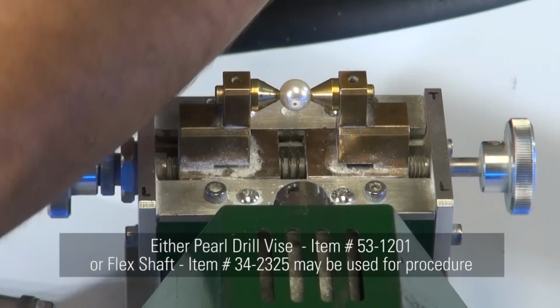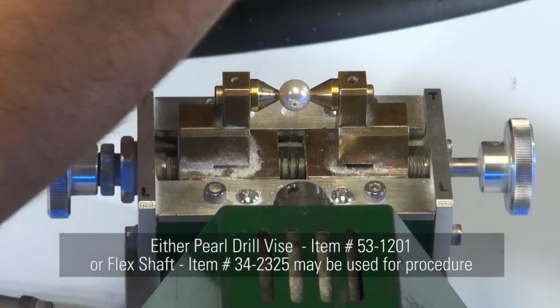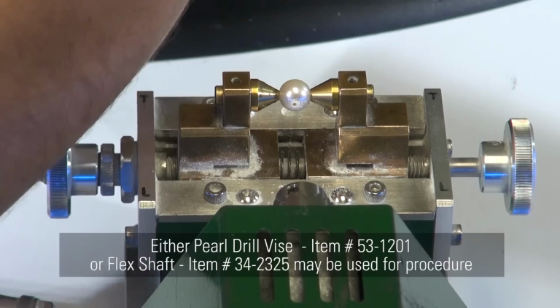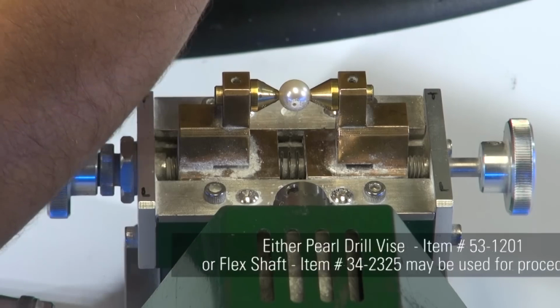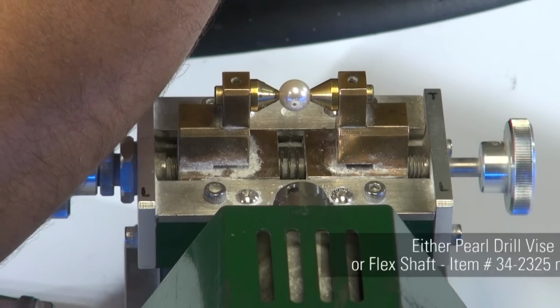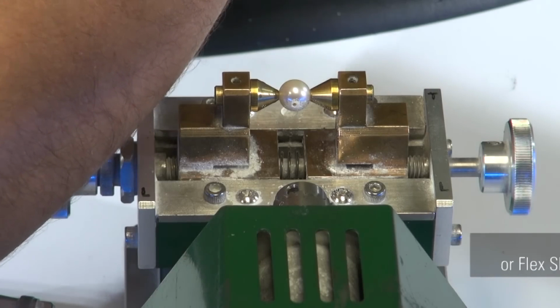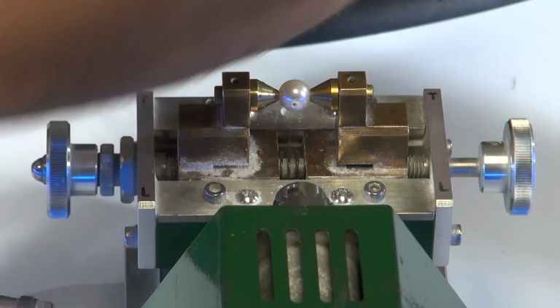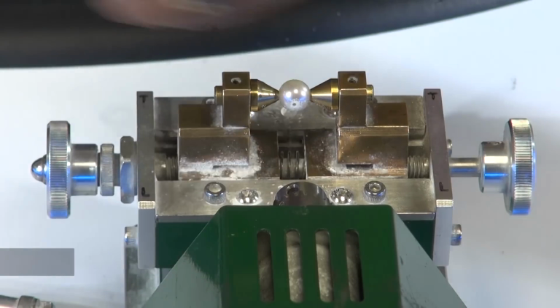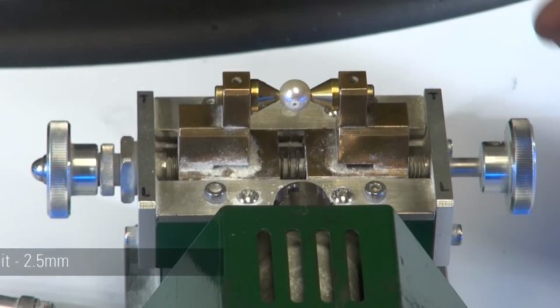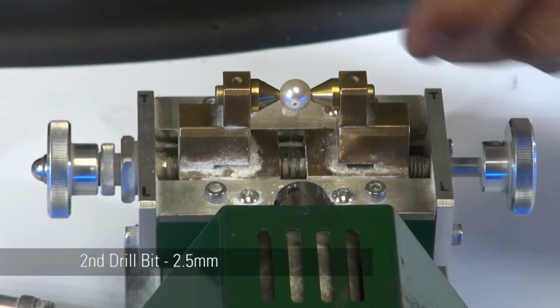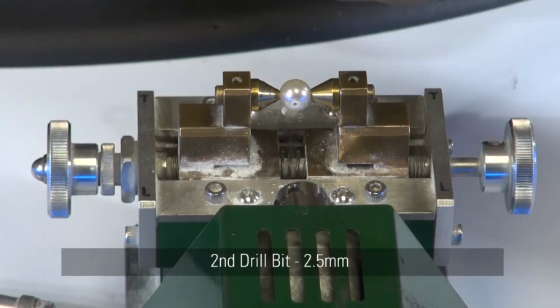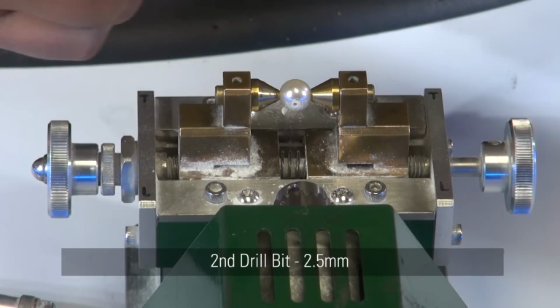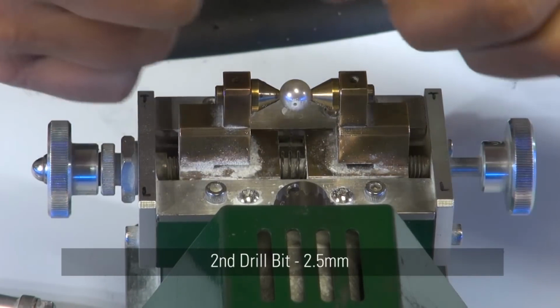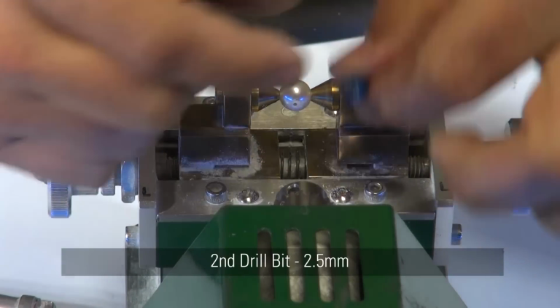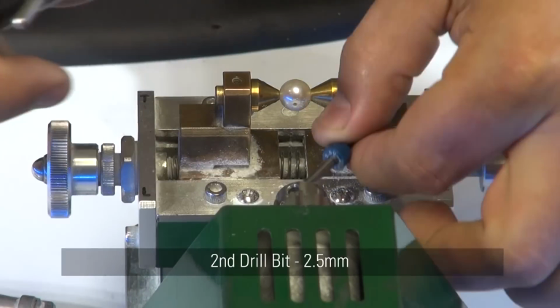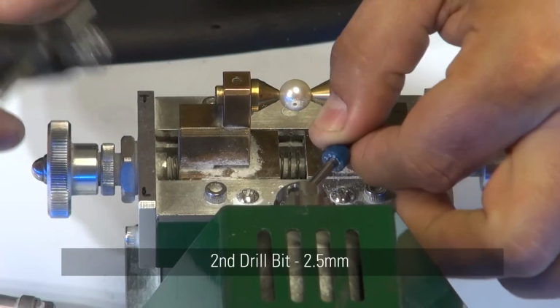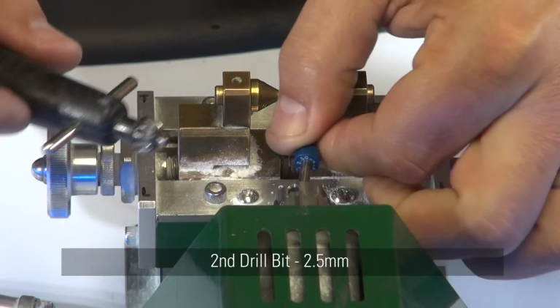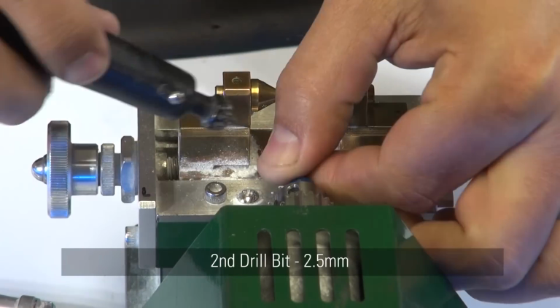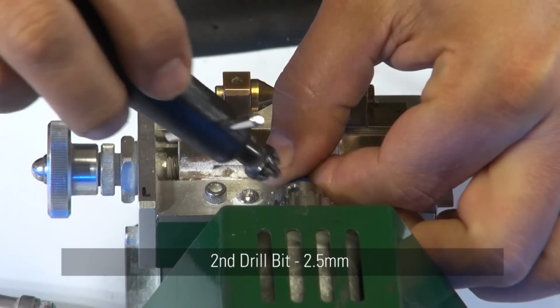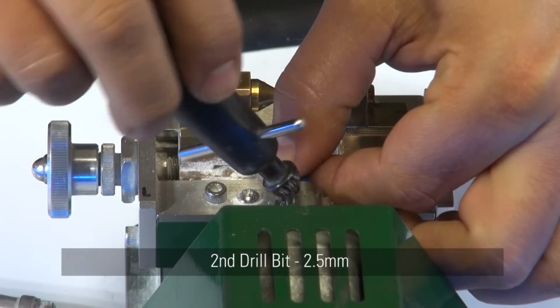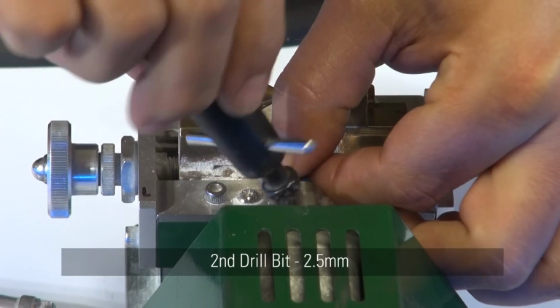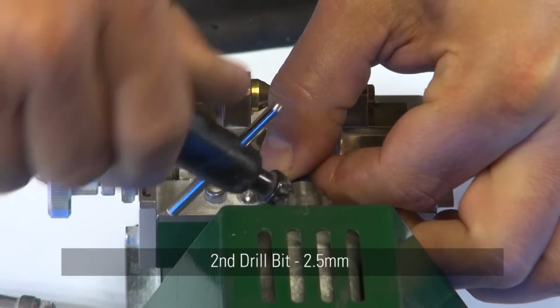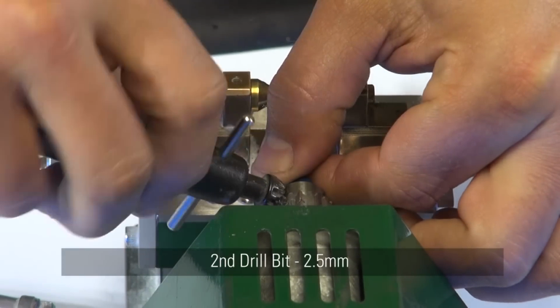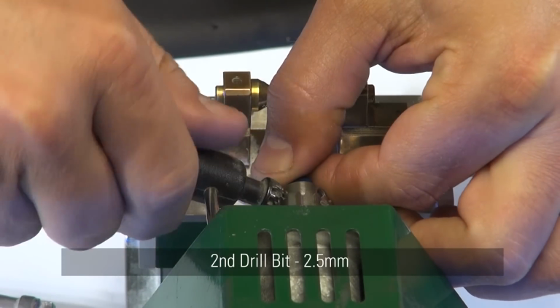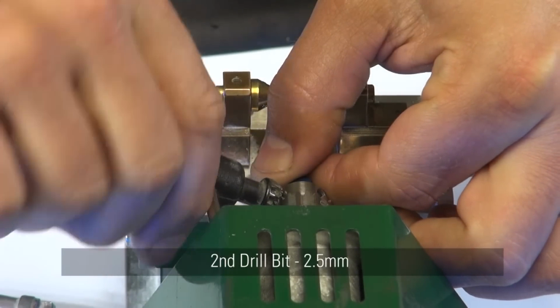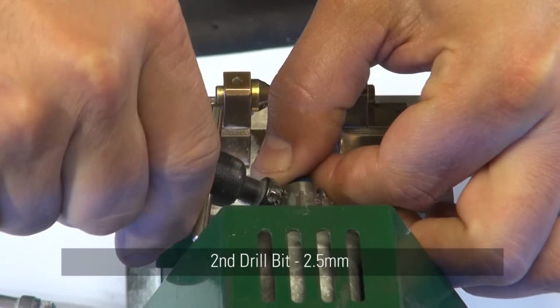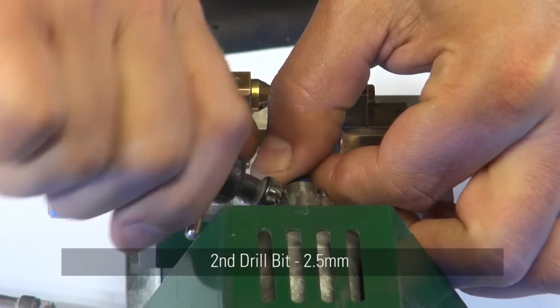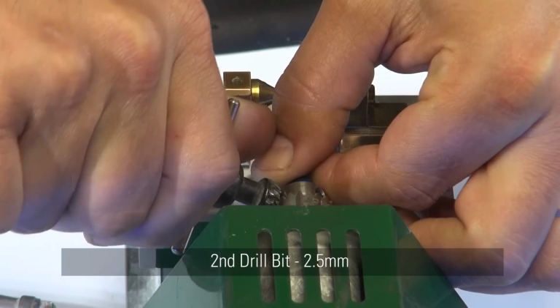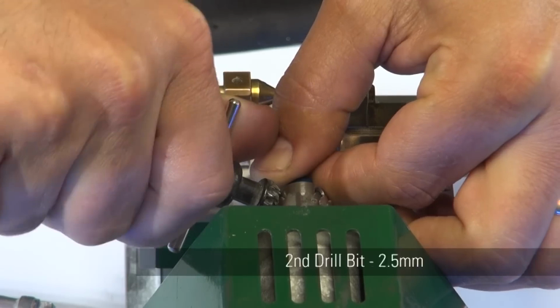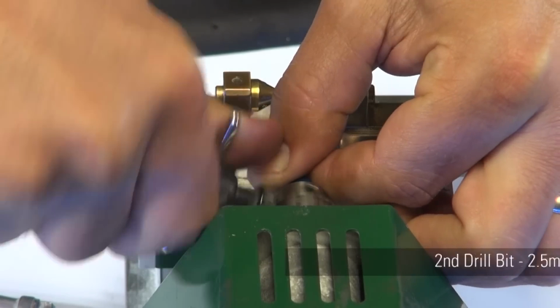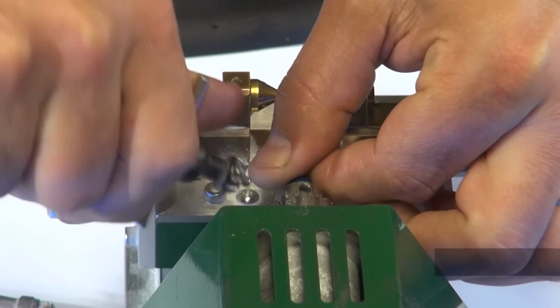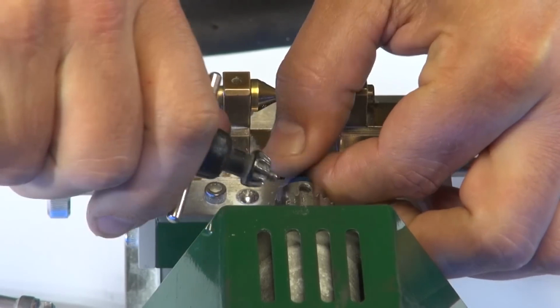Once the first drill is complete, replace with a 2.5mm bit and drill in the same spot to continue gradually enlarging the hole in the pearl.